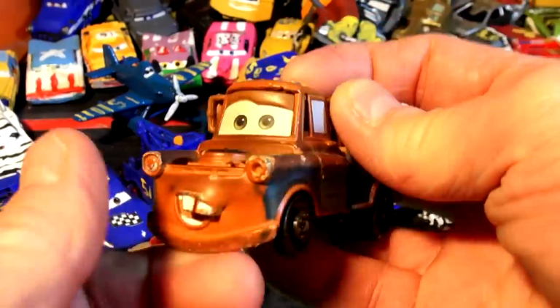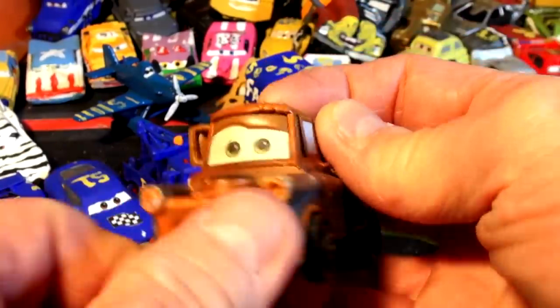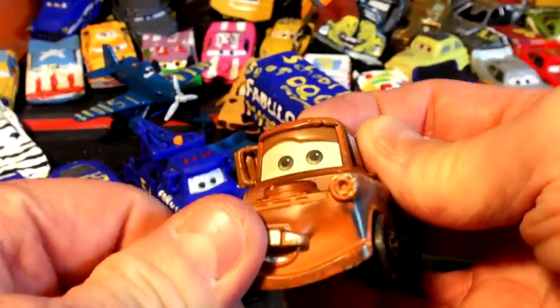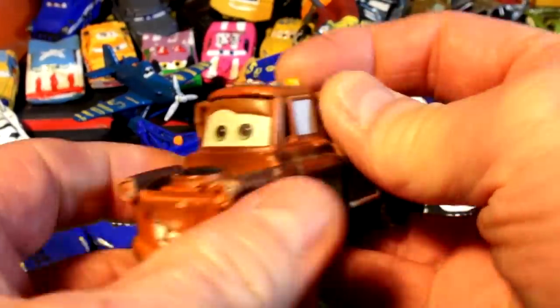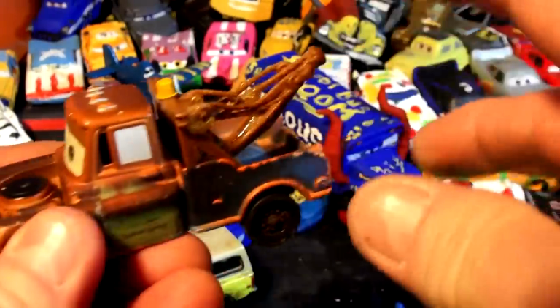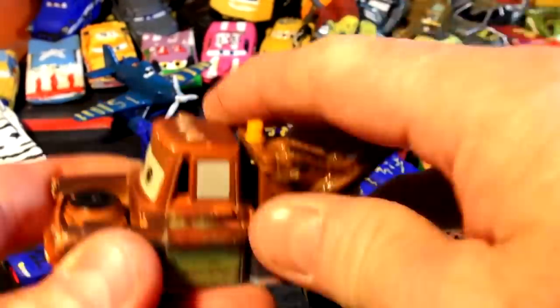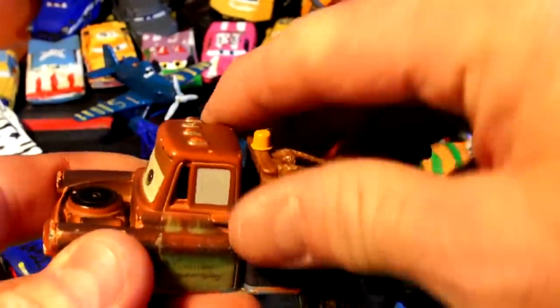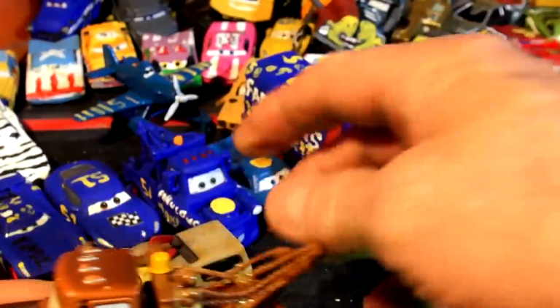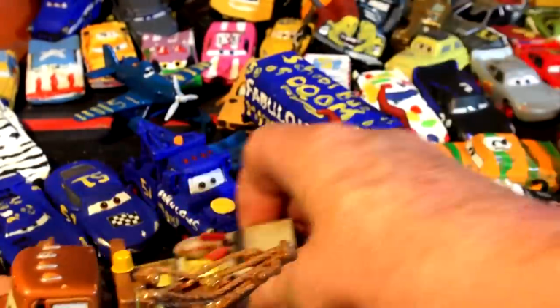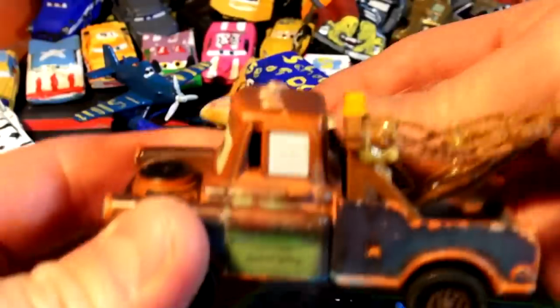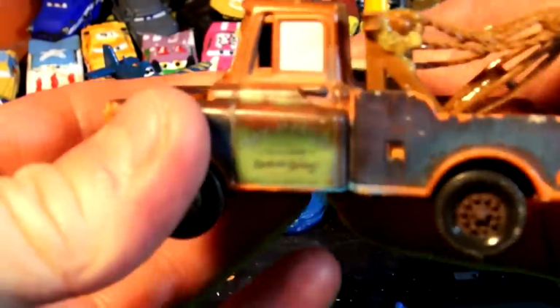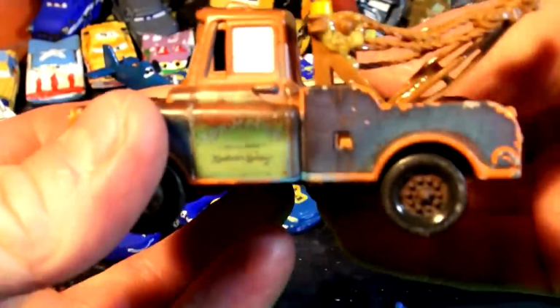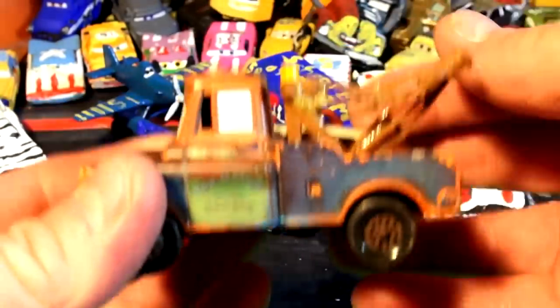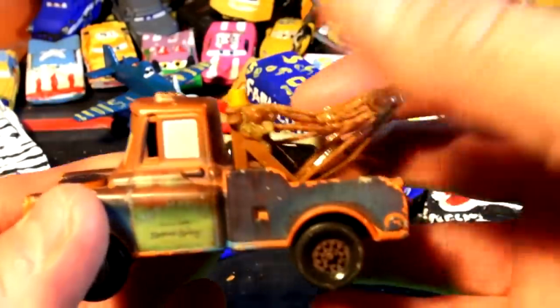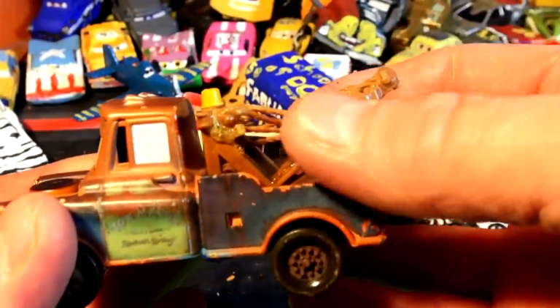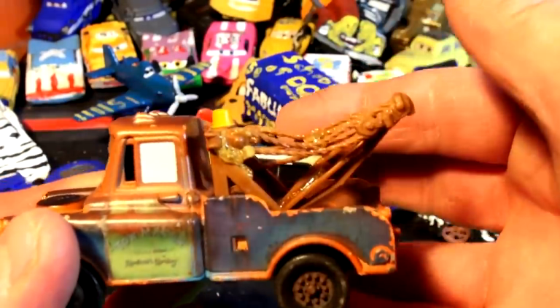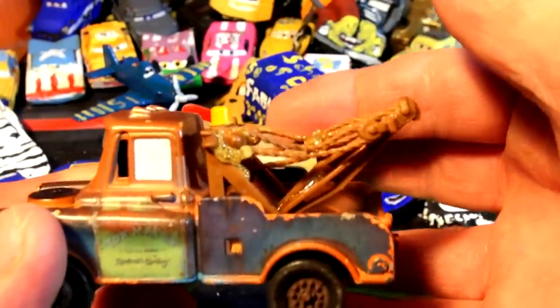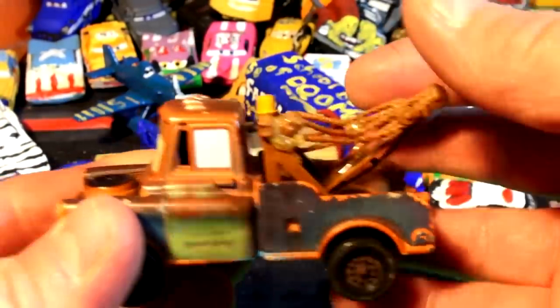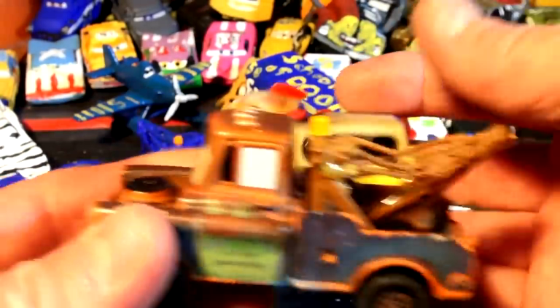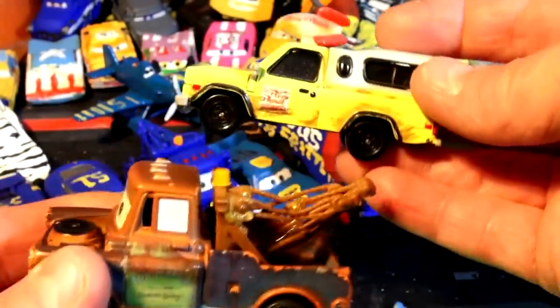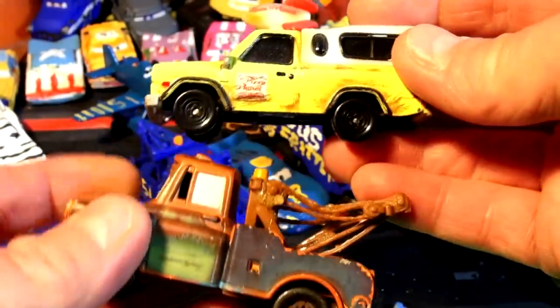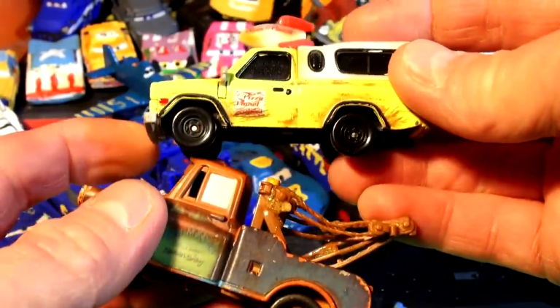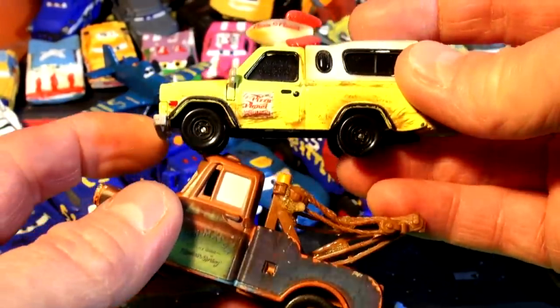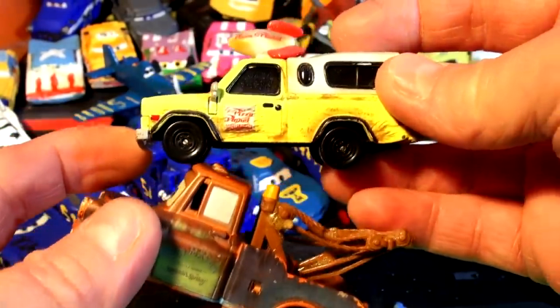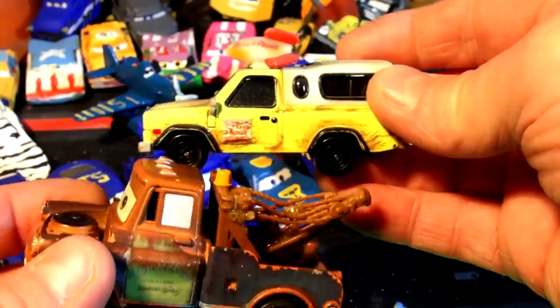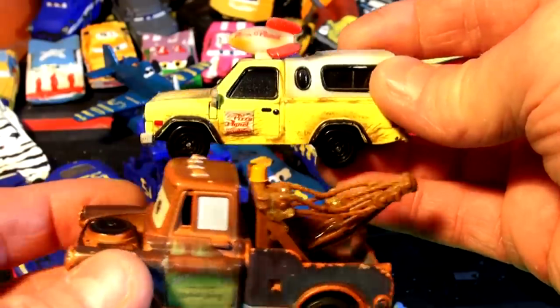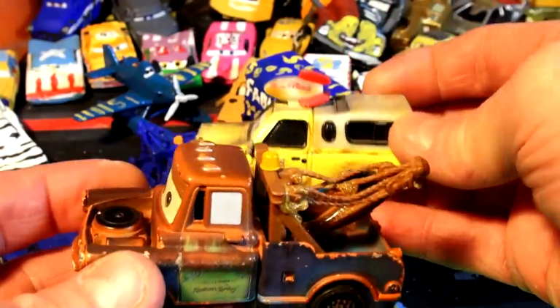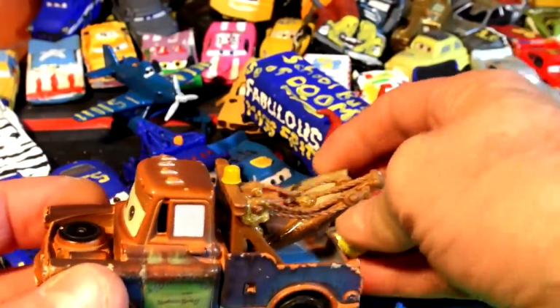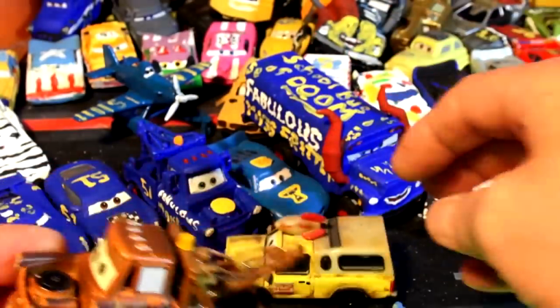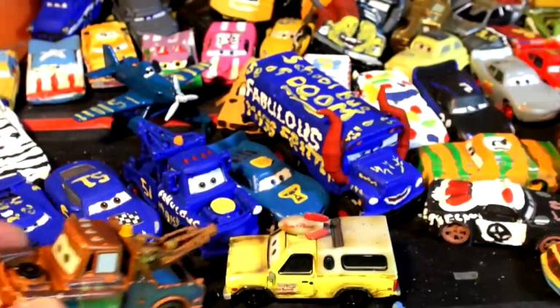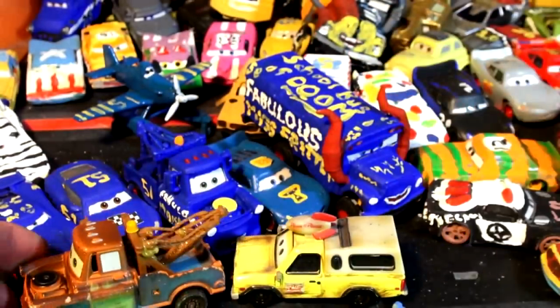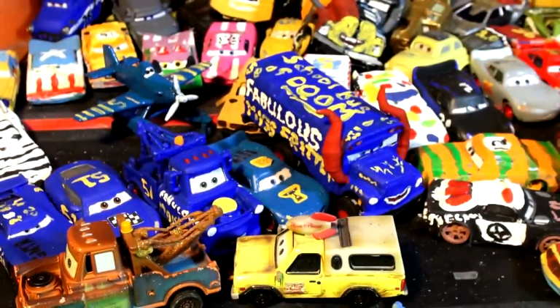Here's what I'm gonna do: I'm gonna cut this tow bar cage off, cut his mirrors off, fill this with play-doh, cover that up with play-doh, and build a box on the back with white play-doh to make the Pizza Planet delivery truck.